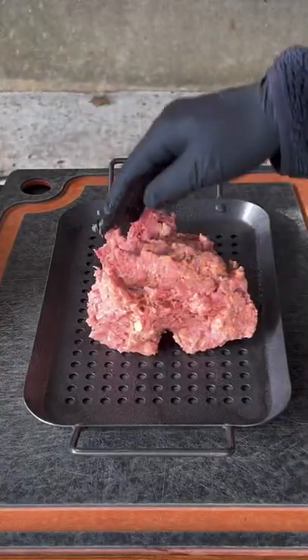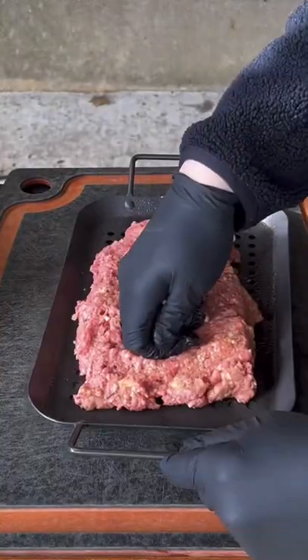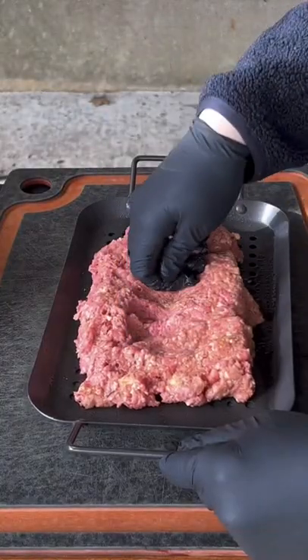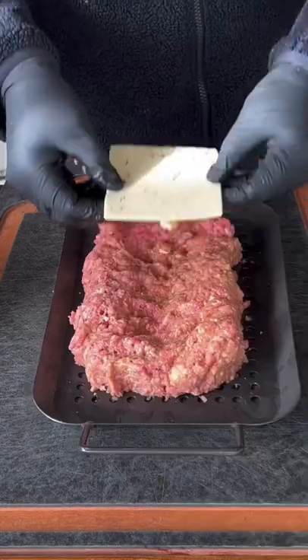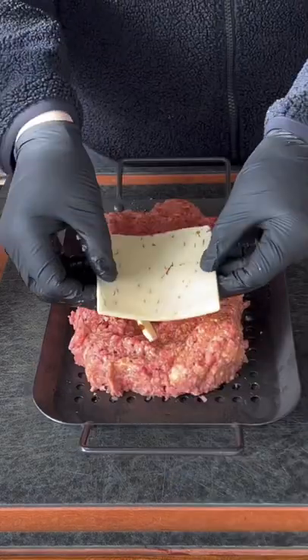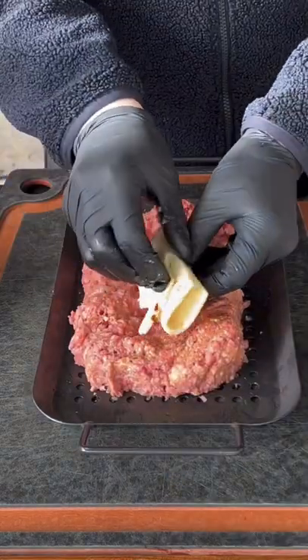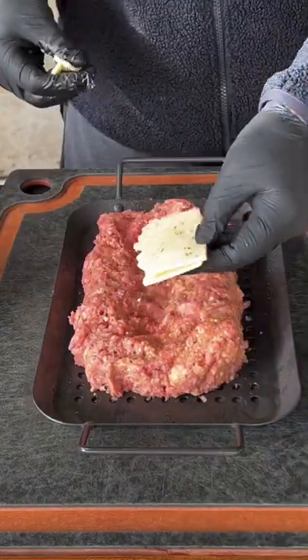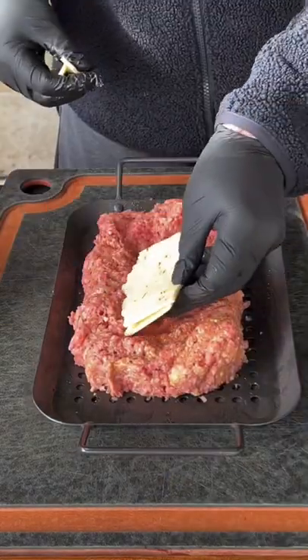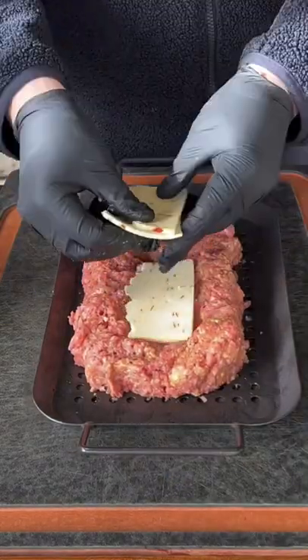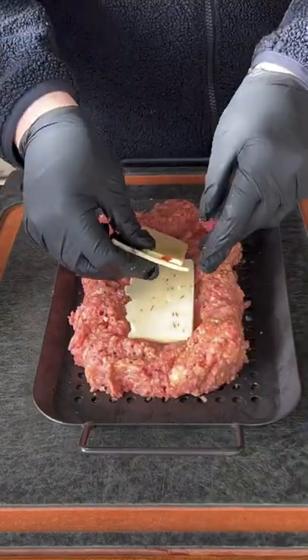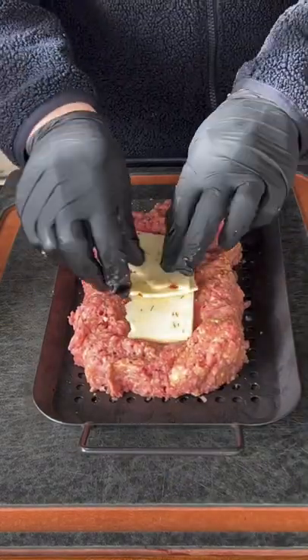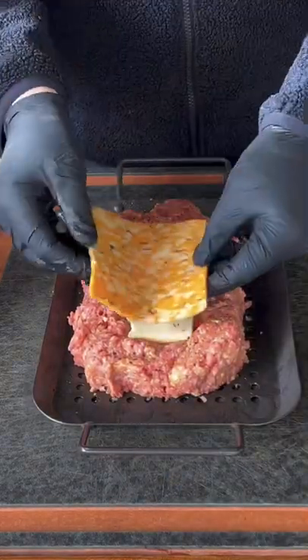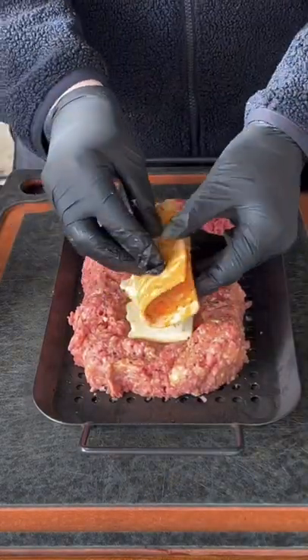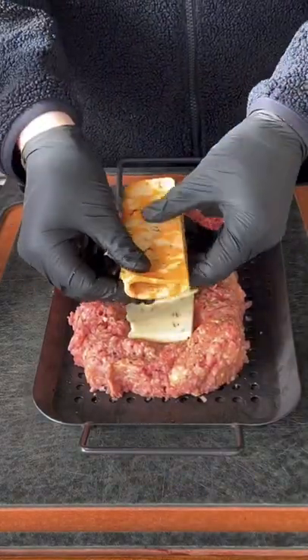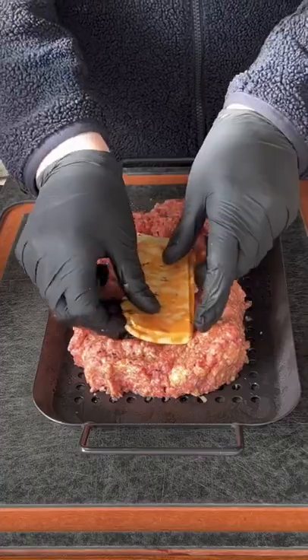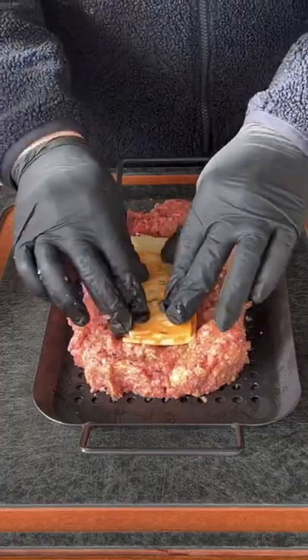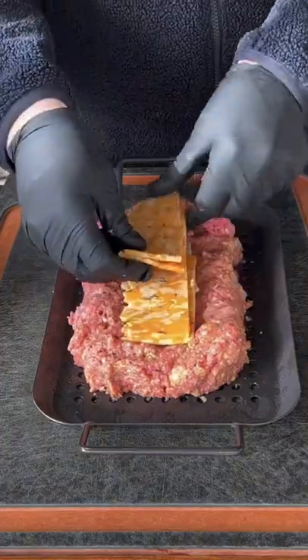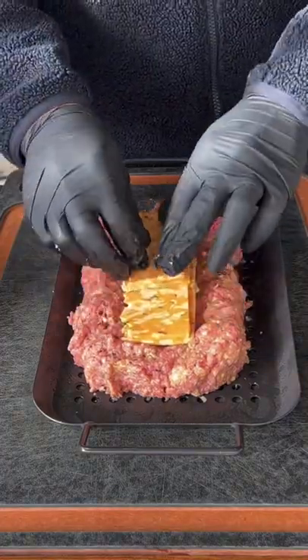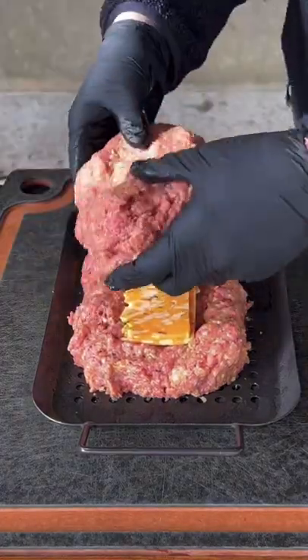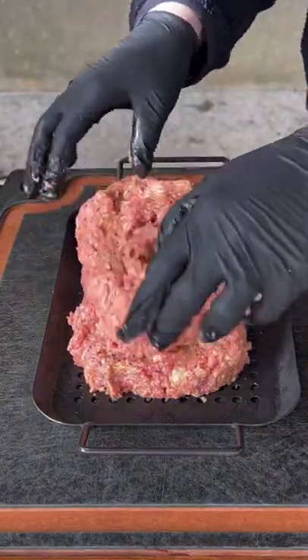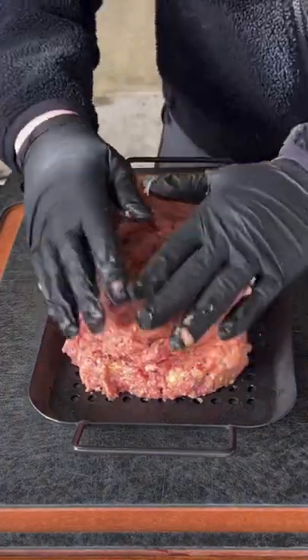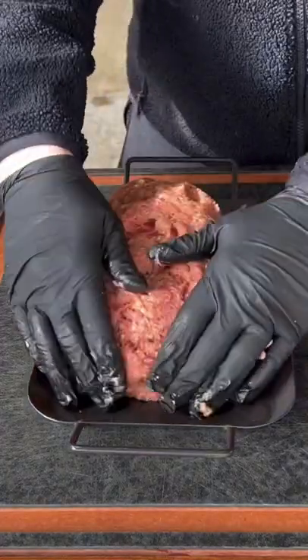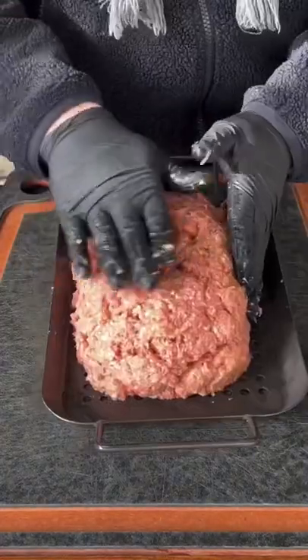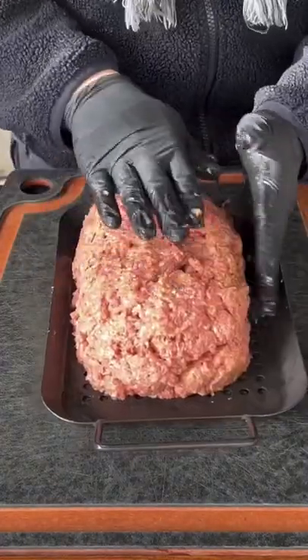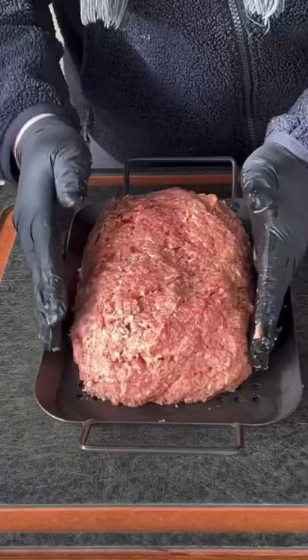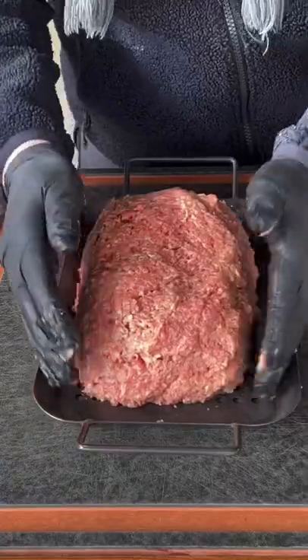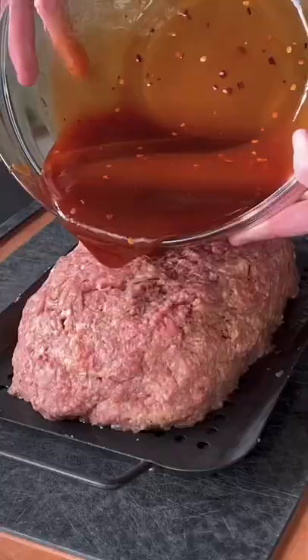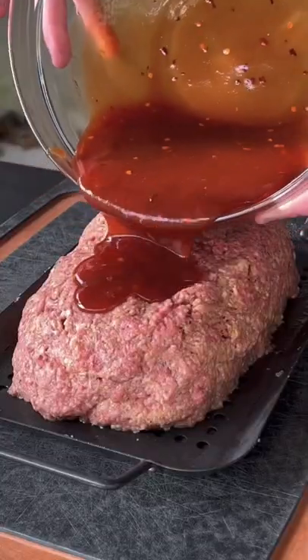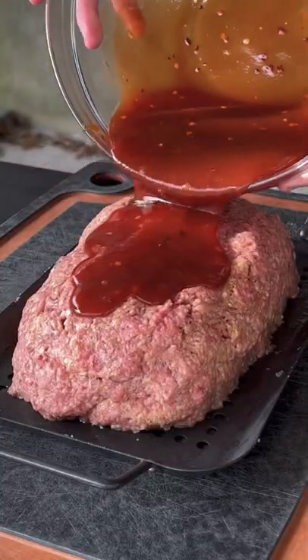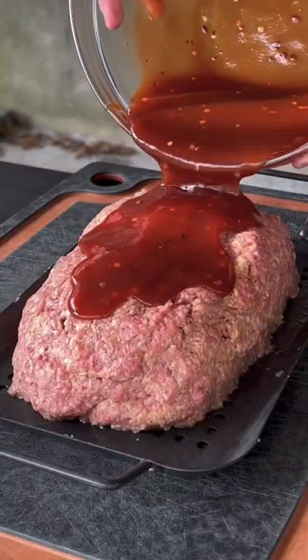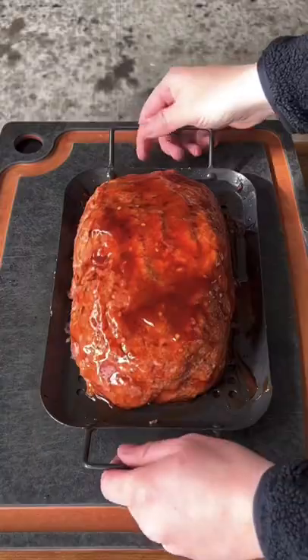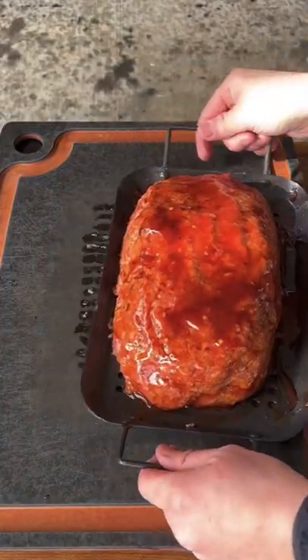Place half of it down on a grill pan — I like to use the ones with the holes that let that juice just sort of seep through. Get the pepper jack and three-cheese kobe jack. Place the remaining meatloaf on top, then form it and work it in so there's no holes. You don't want that cheese seeping out.